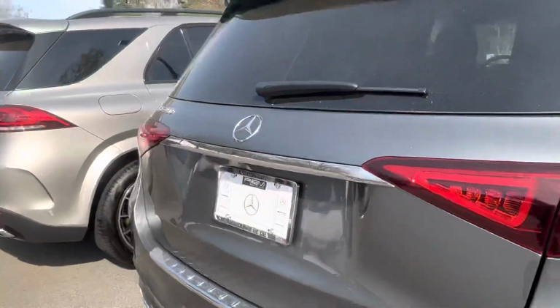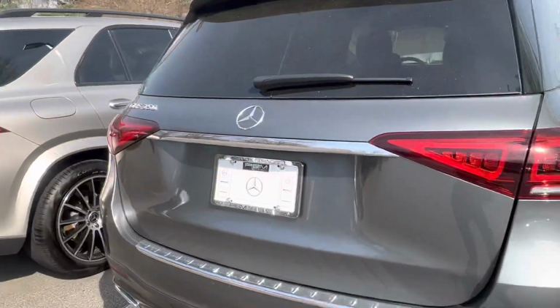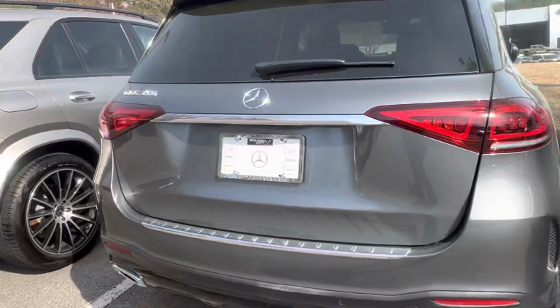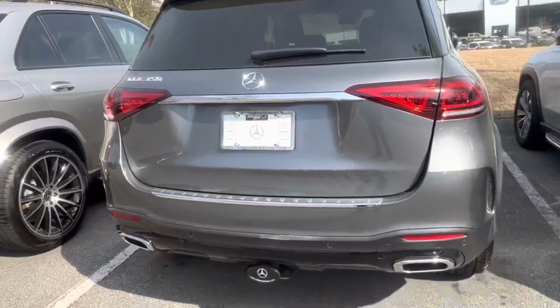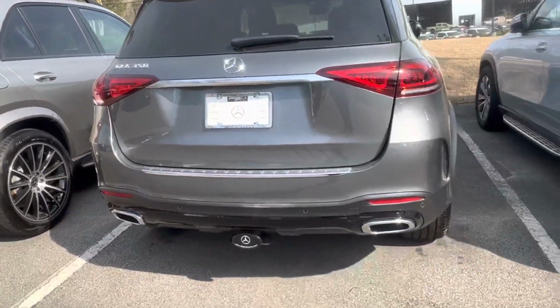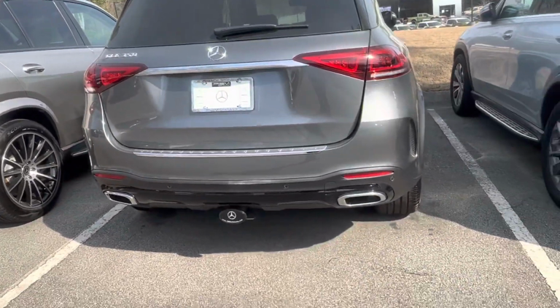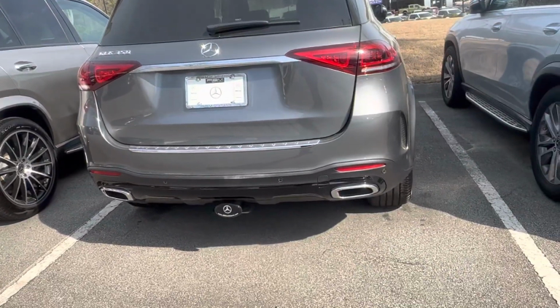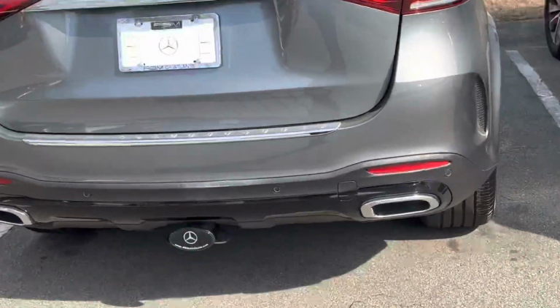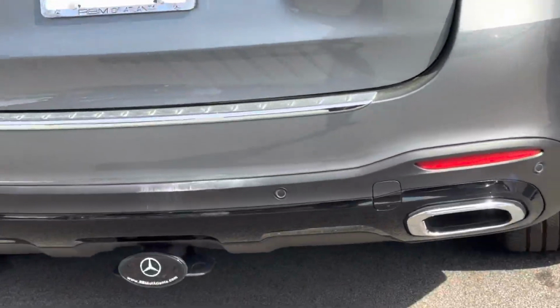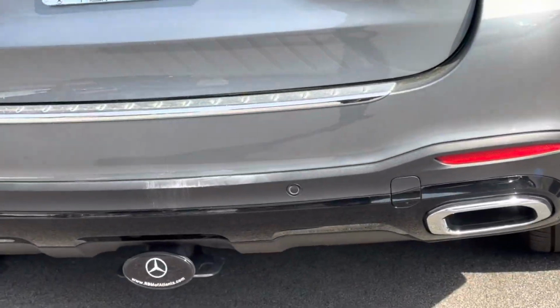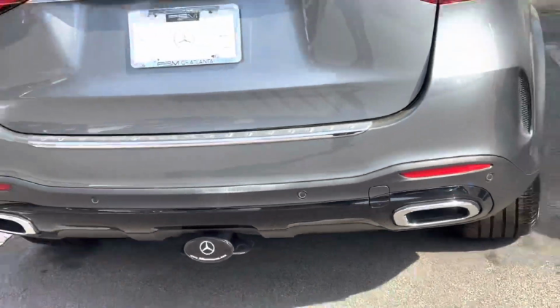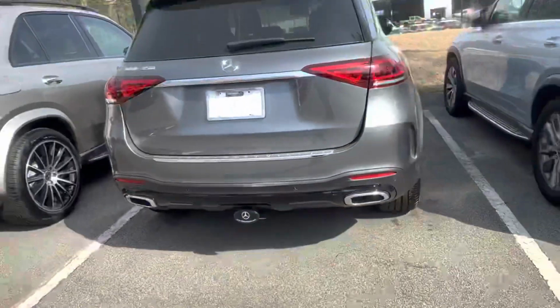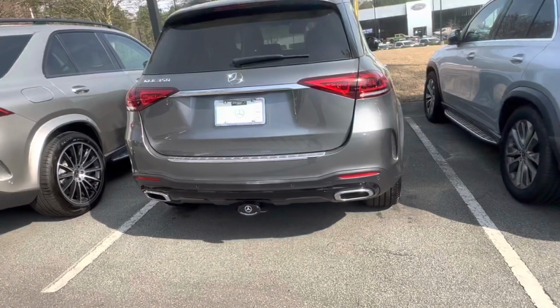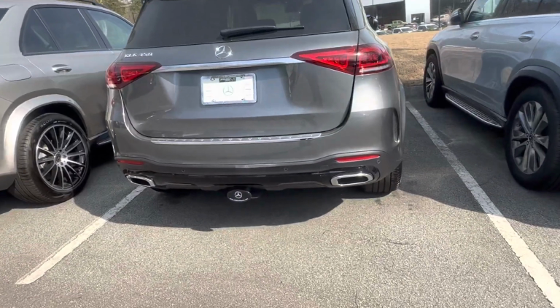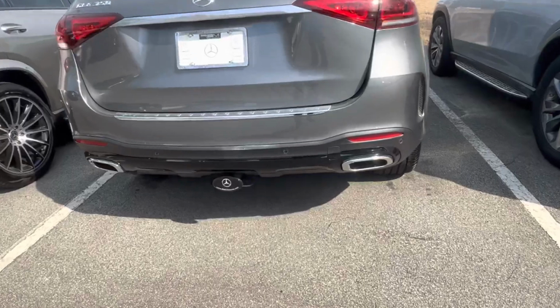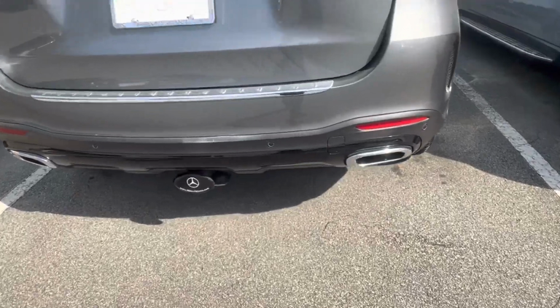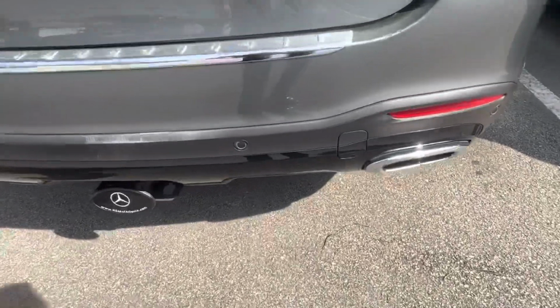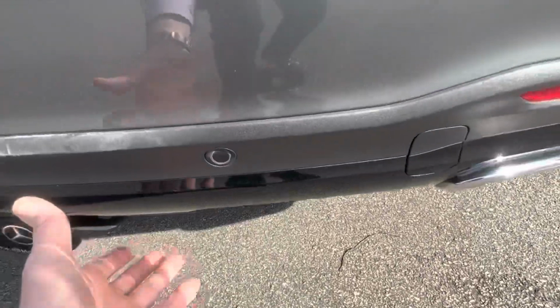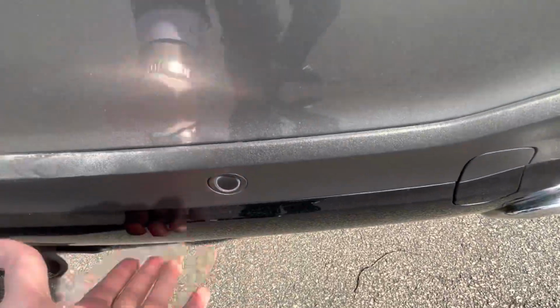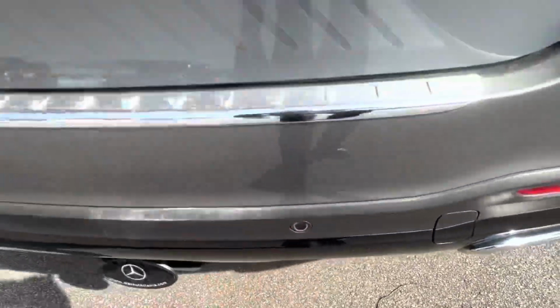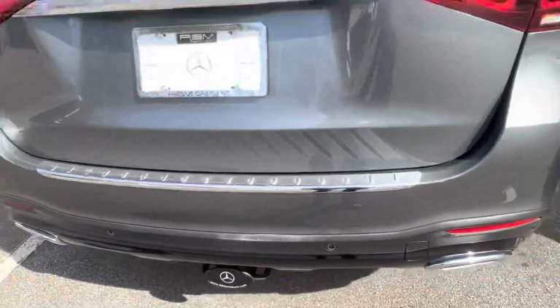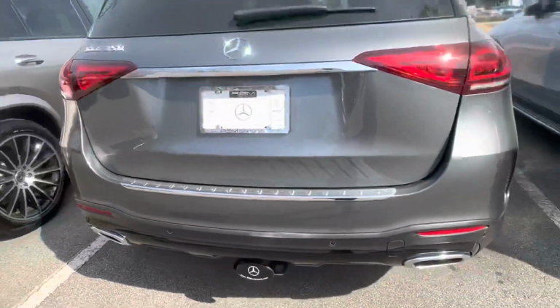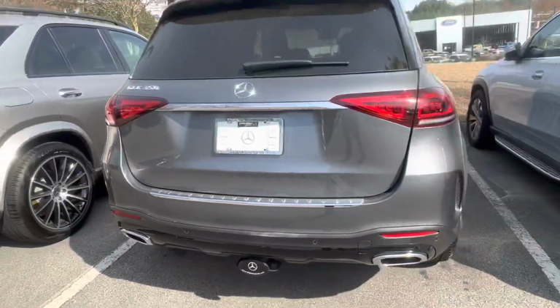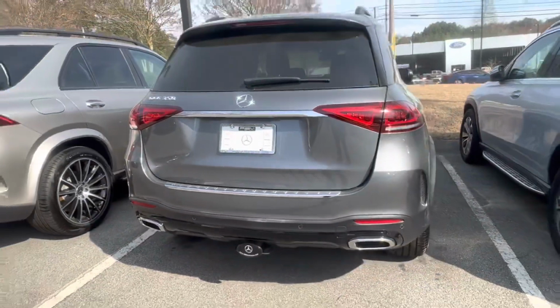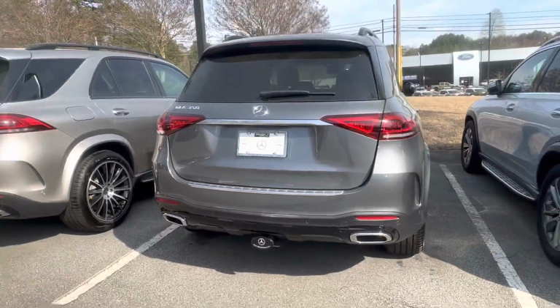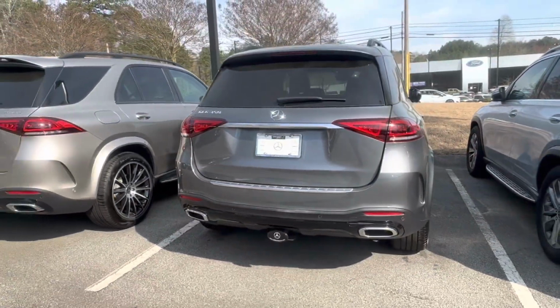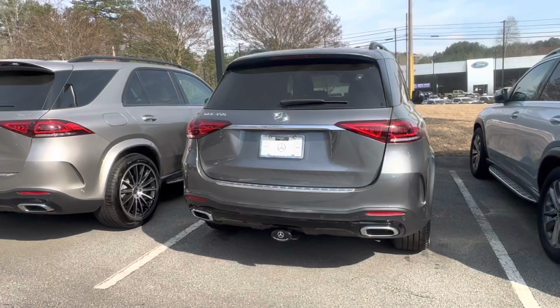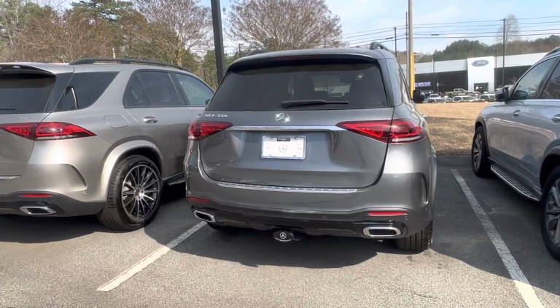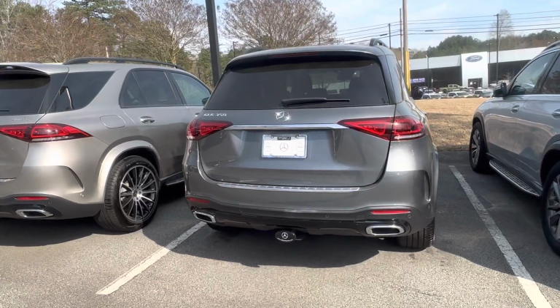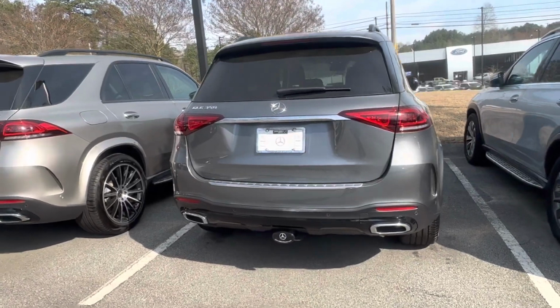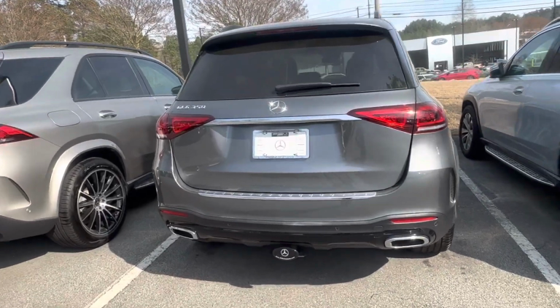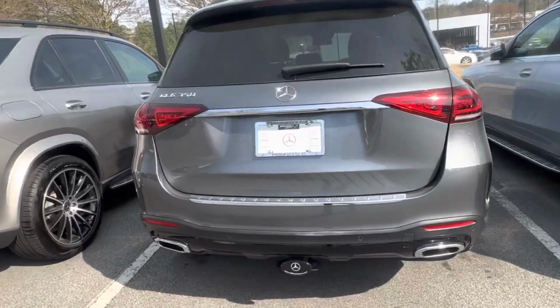Also the front splitter in the back area there which is black. It's also going to have a tow package so if you need to do any towing you have that option.